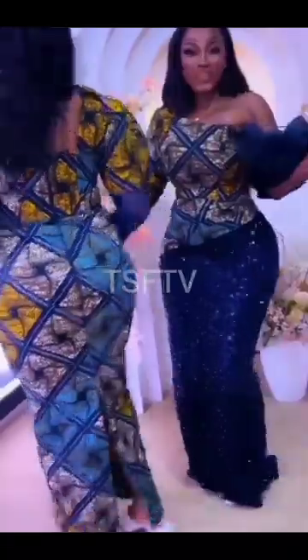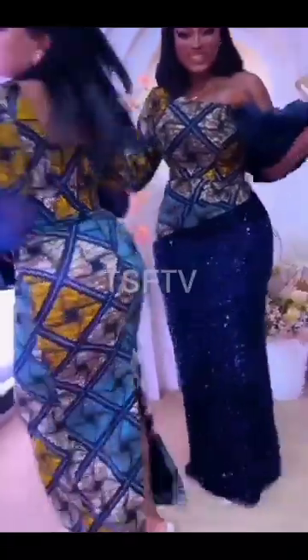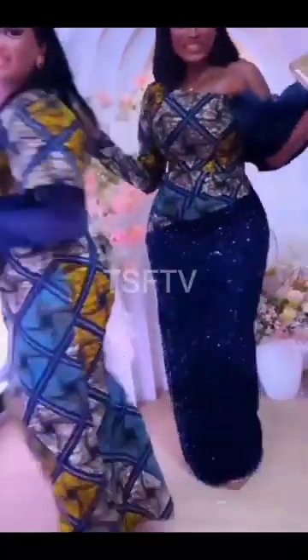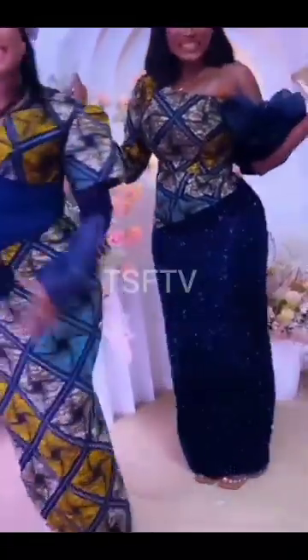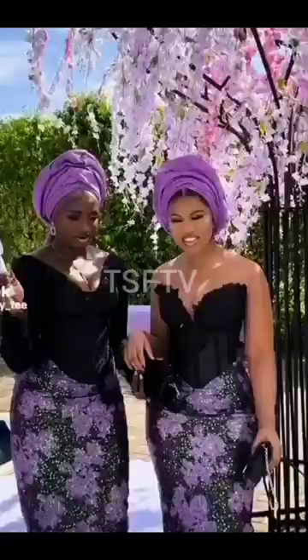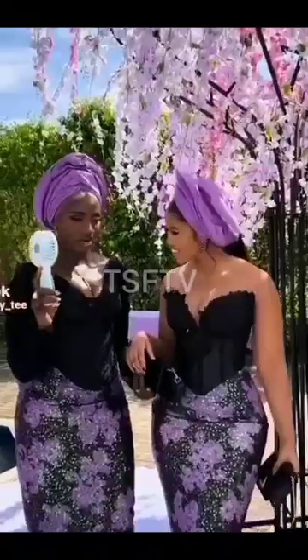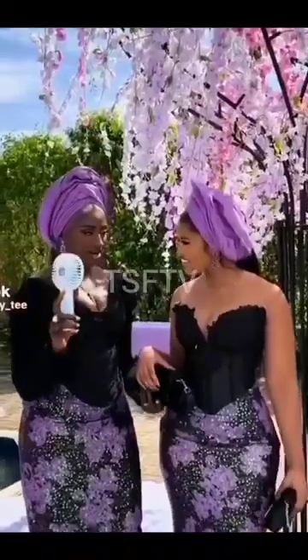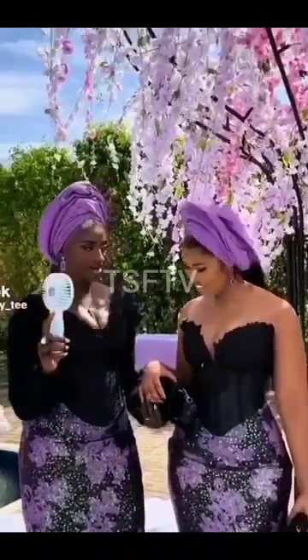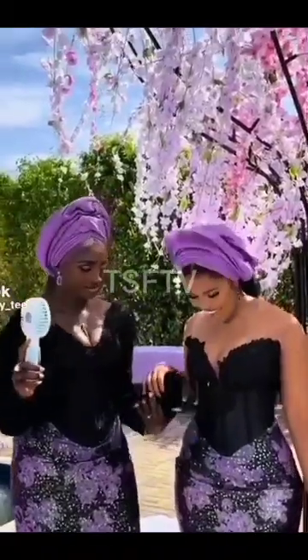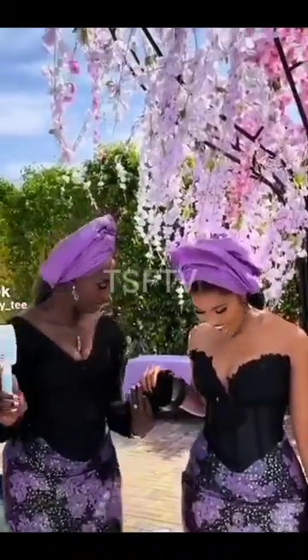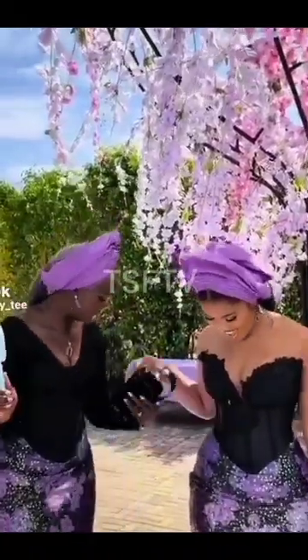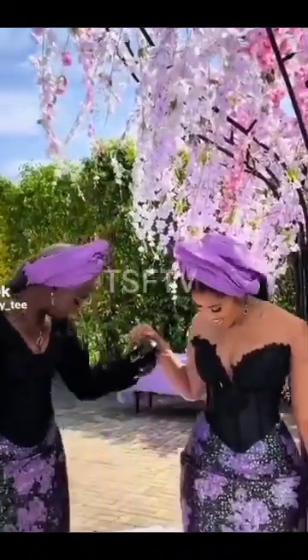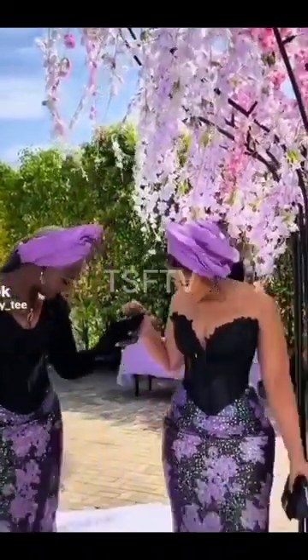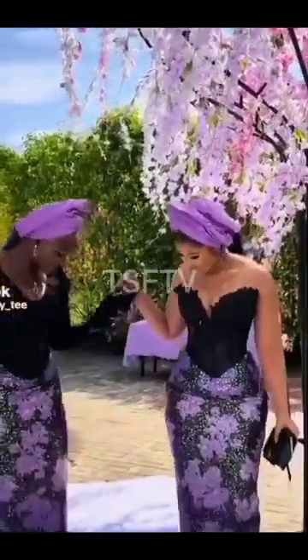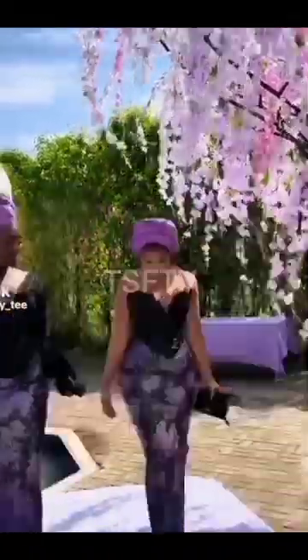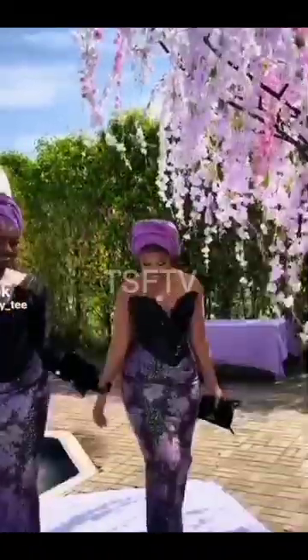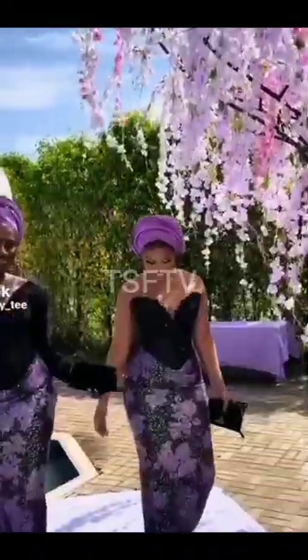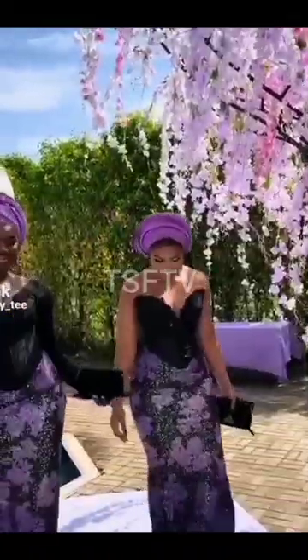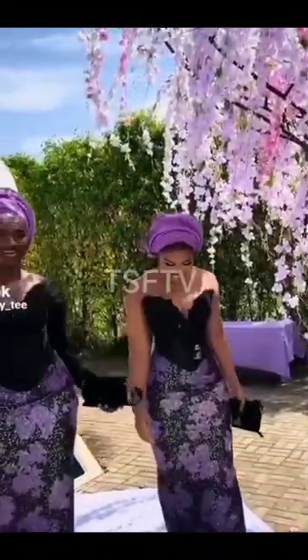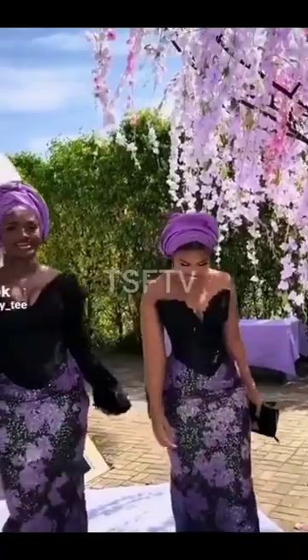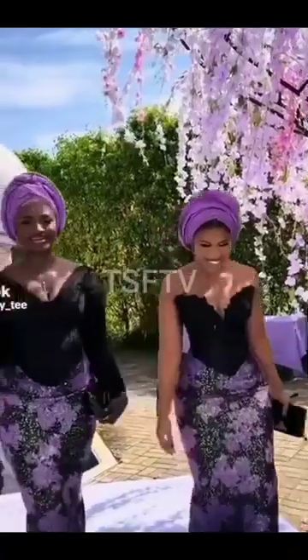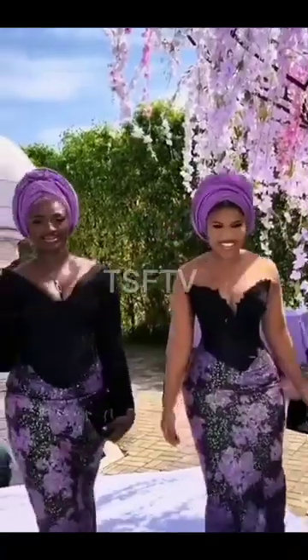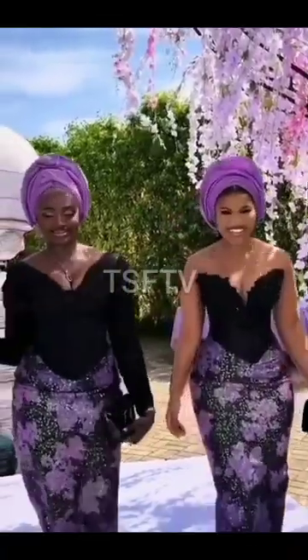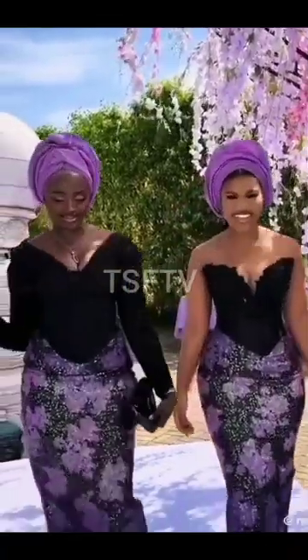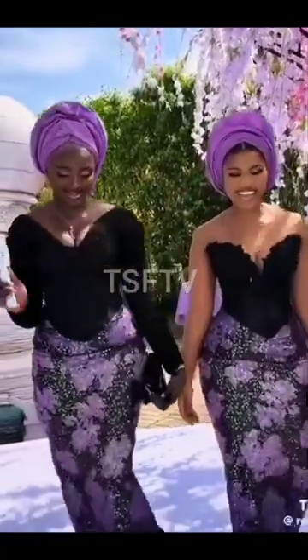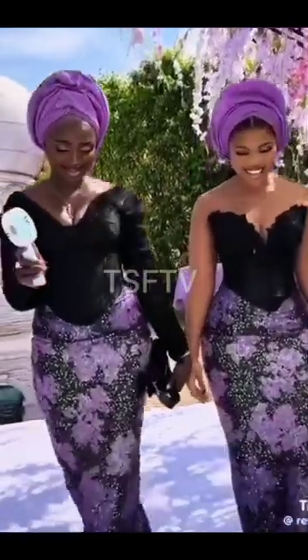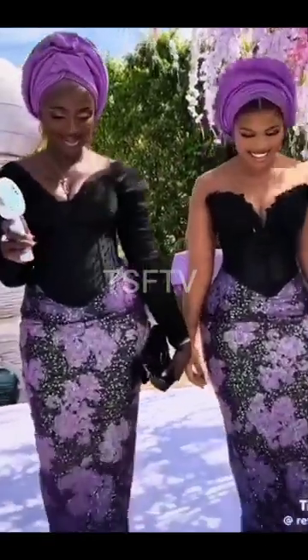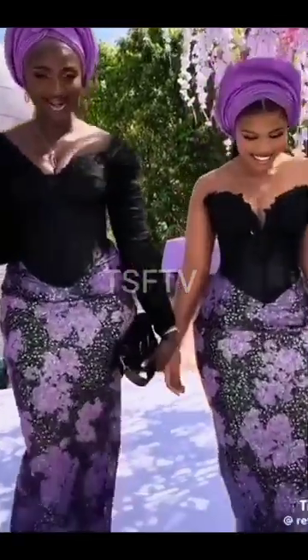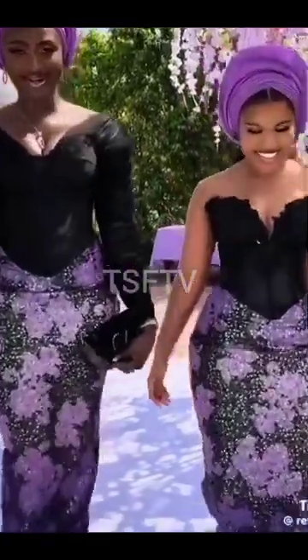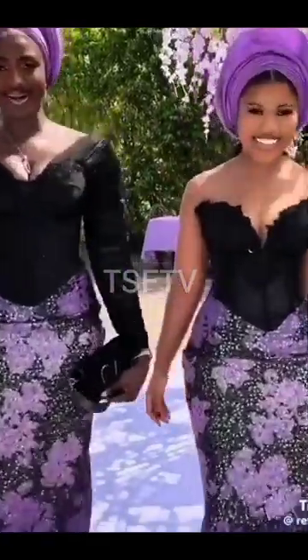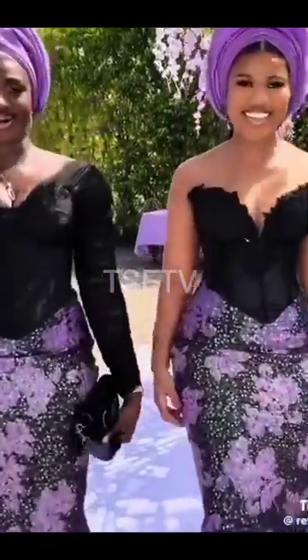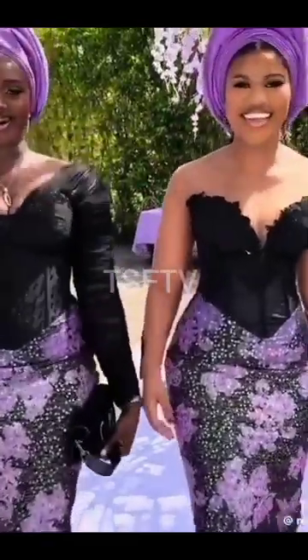The next slide also has to do with the wonderful Ankara combined with lace. Beautiful corset right there. Lovely and amazing dresses right here. Beautiful outfits.